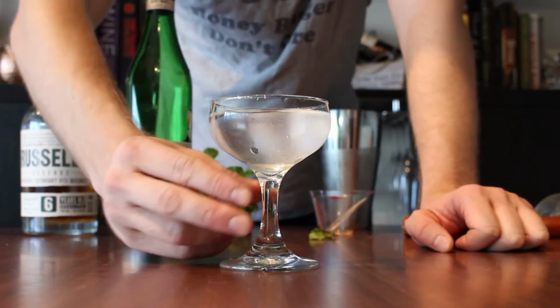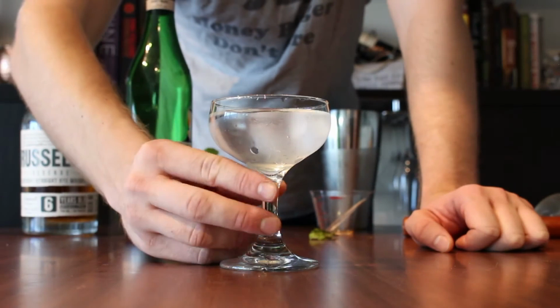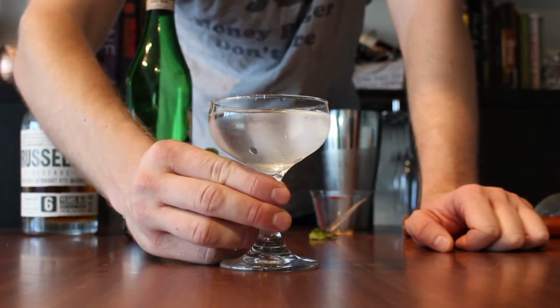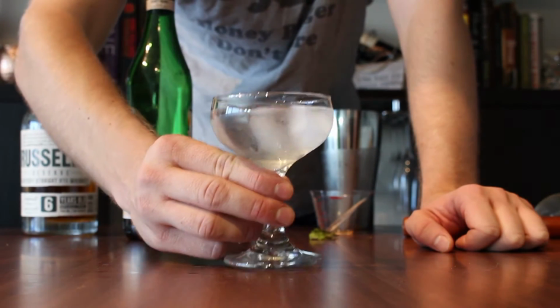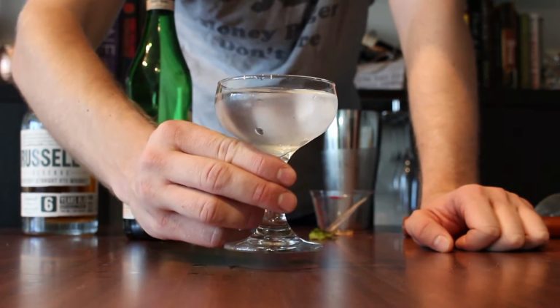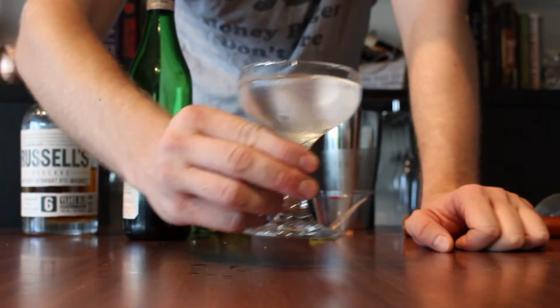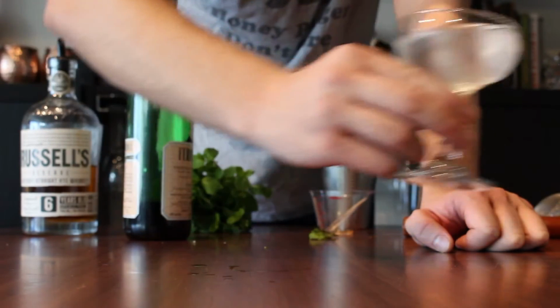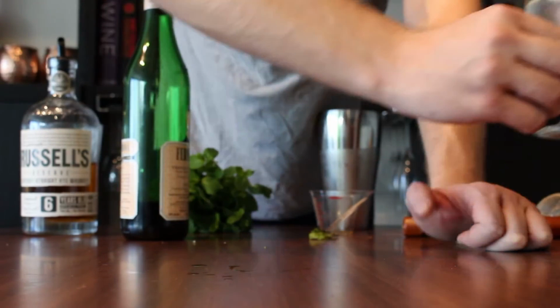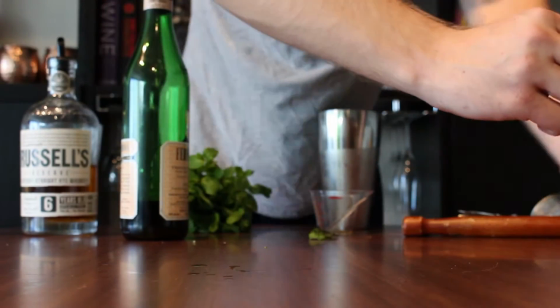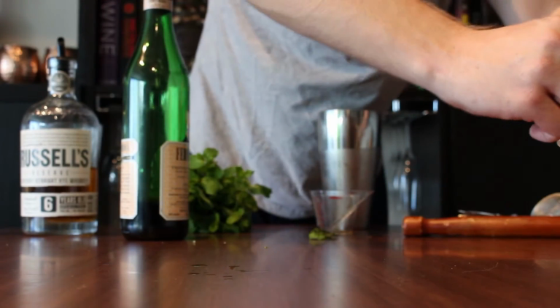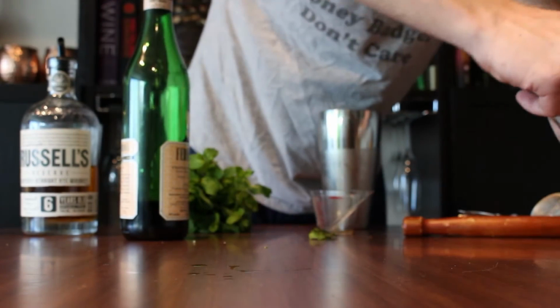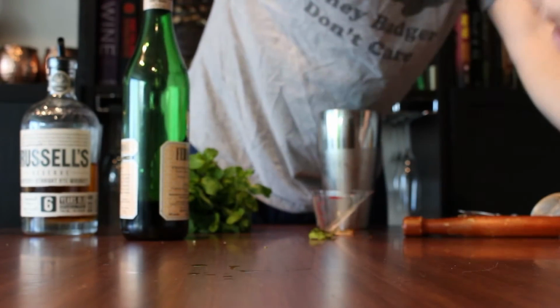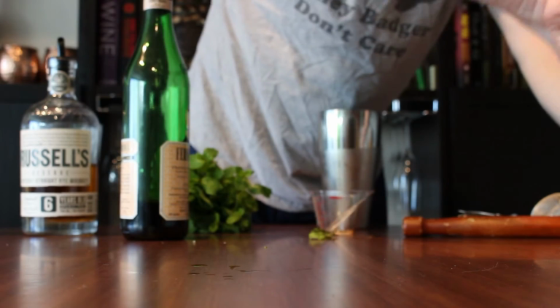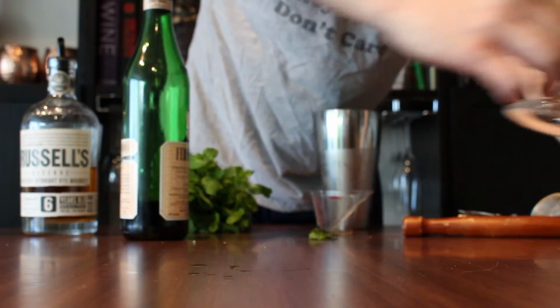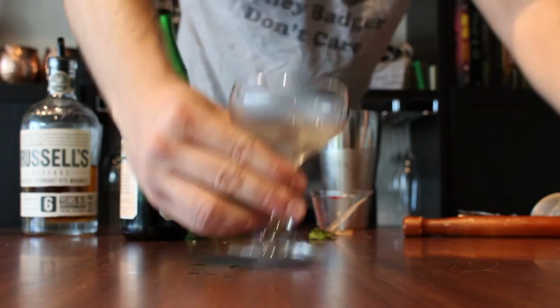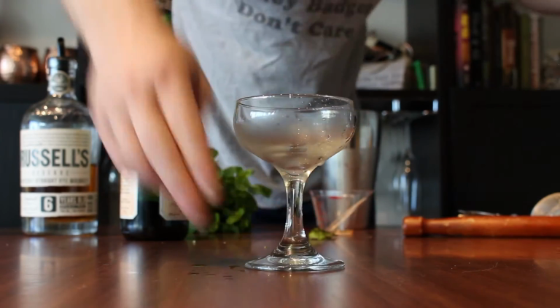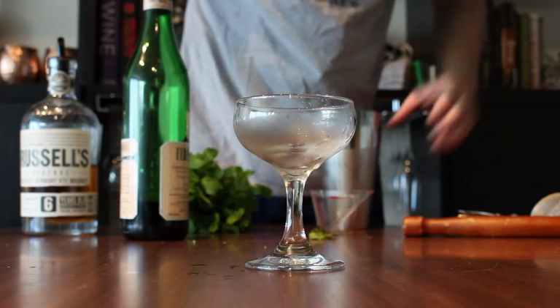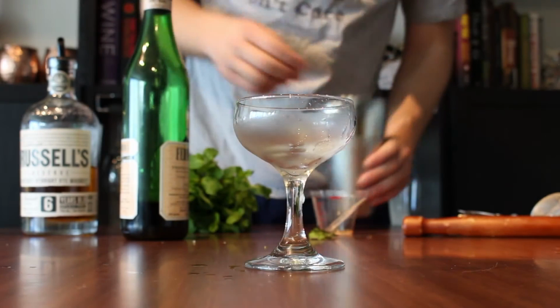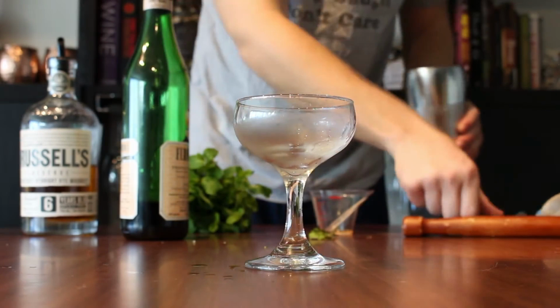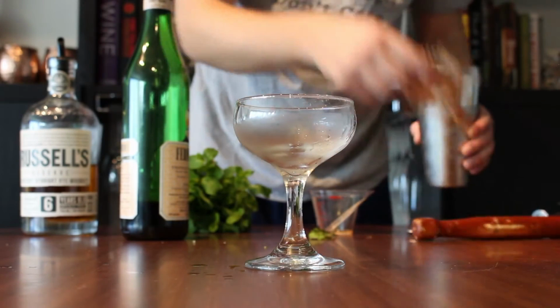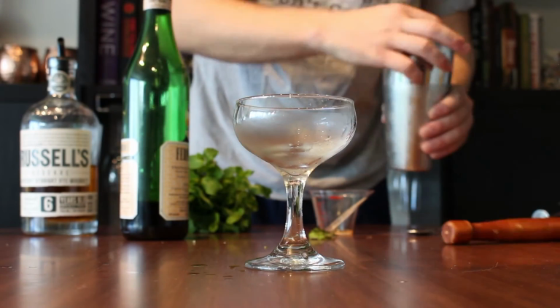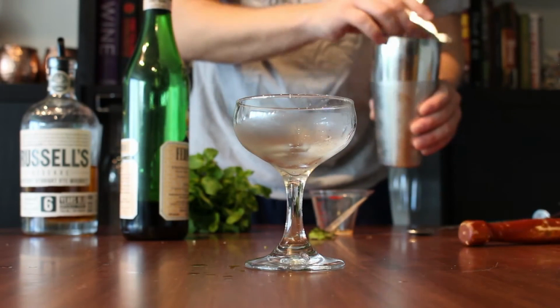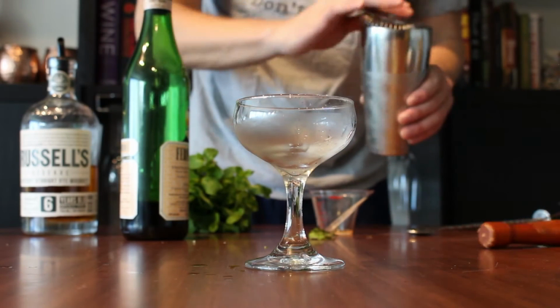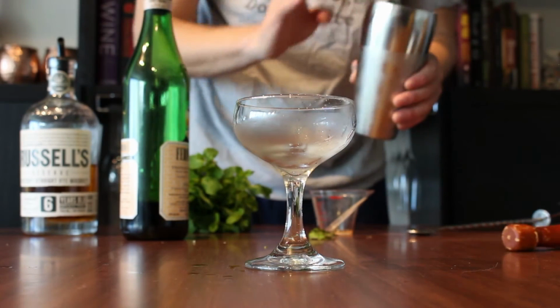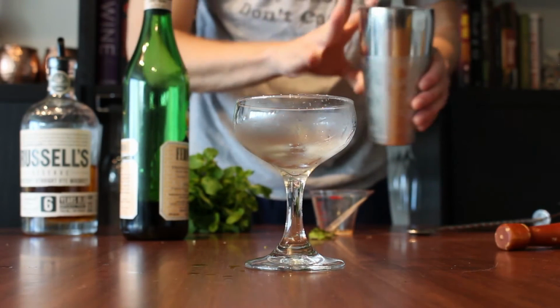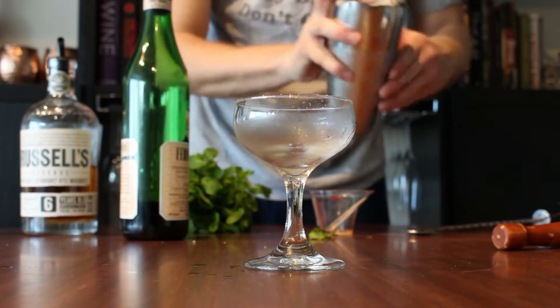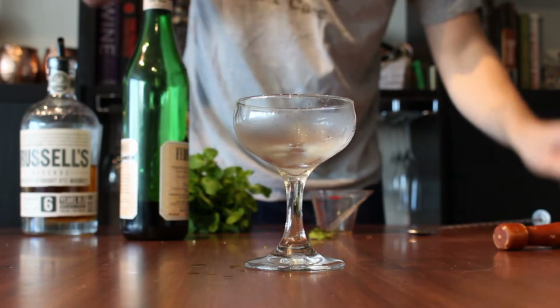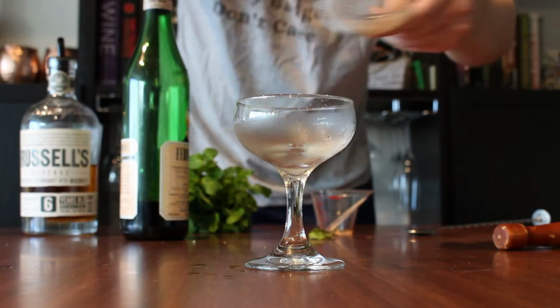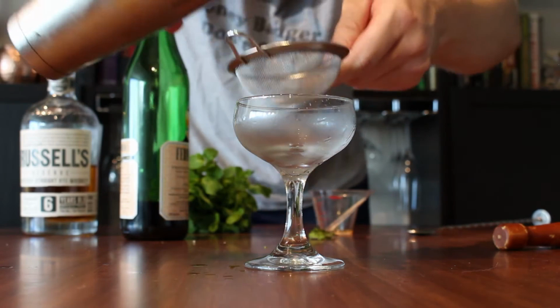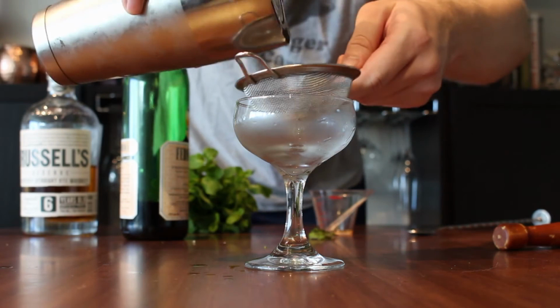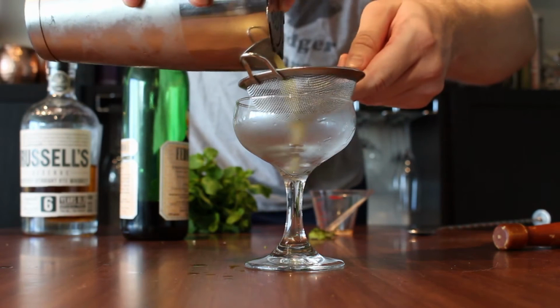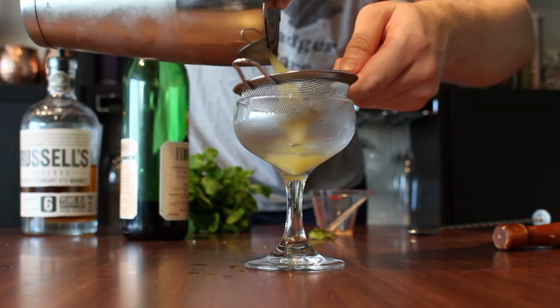I have a cocktail coupe that I've been chilling with a little bit of ice water. Empty that out. And I'm going to double strain the drink right into the glass.